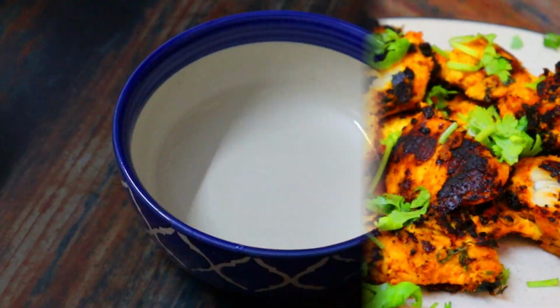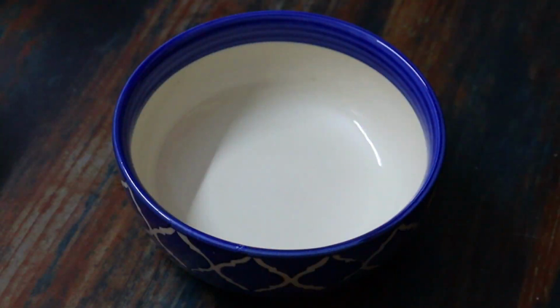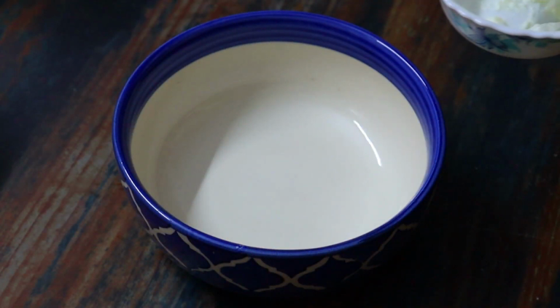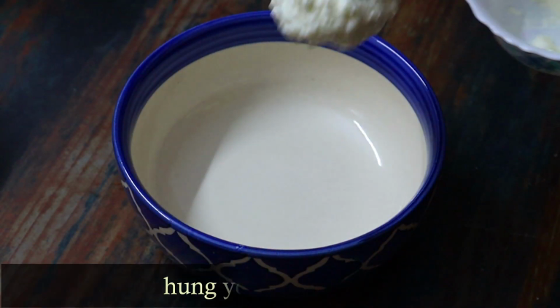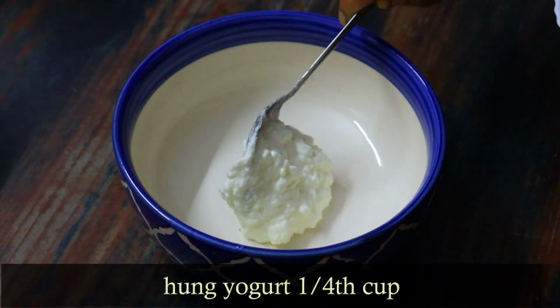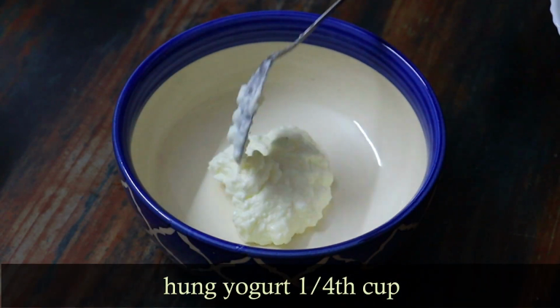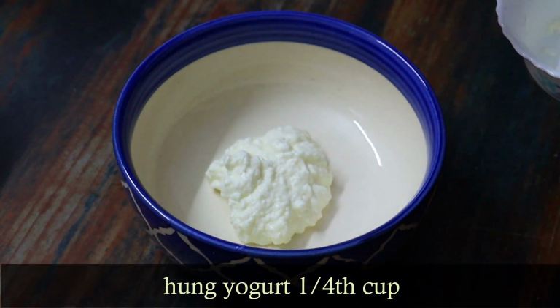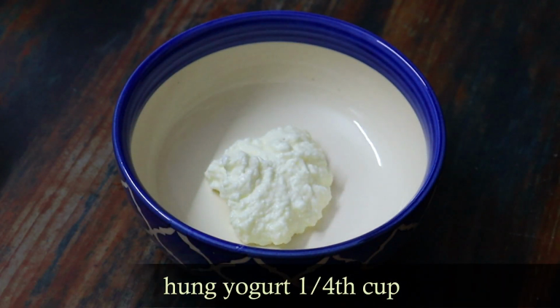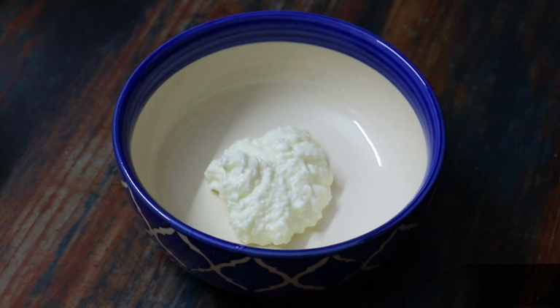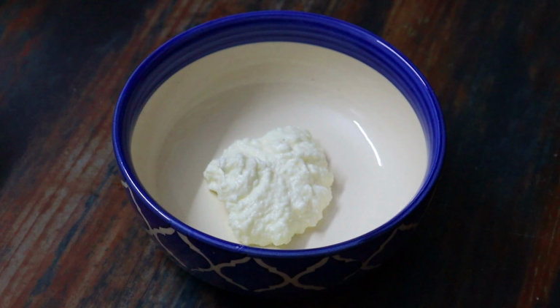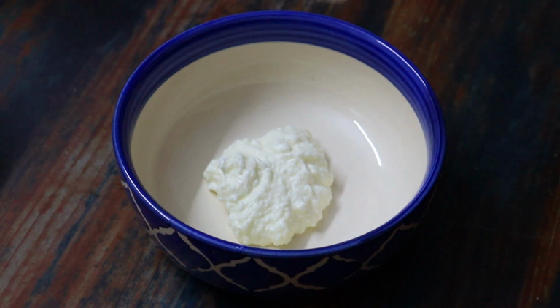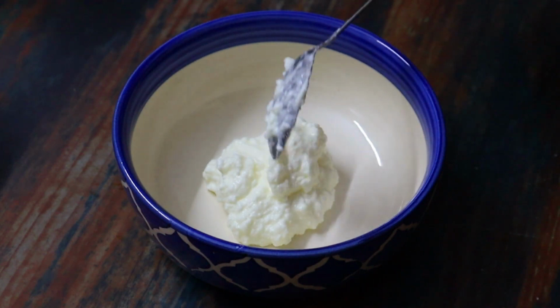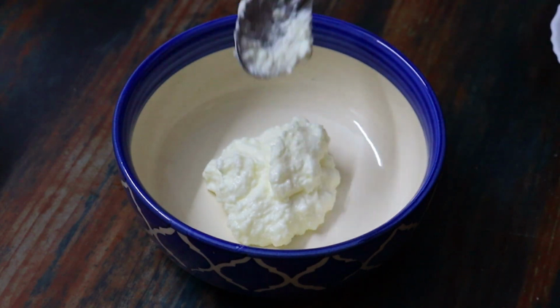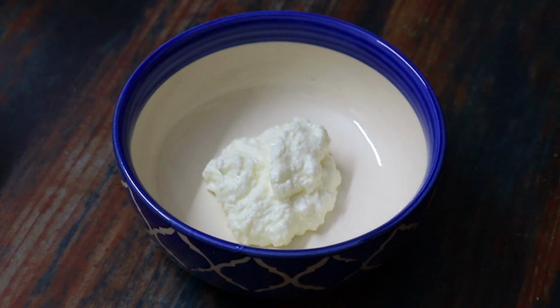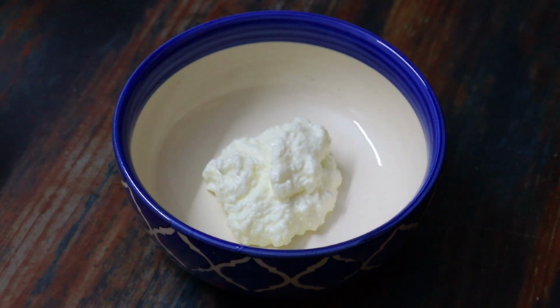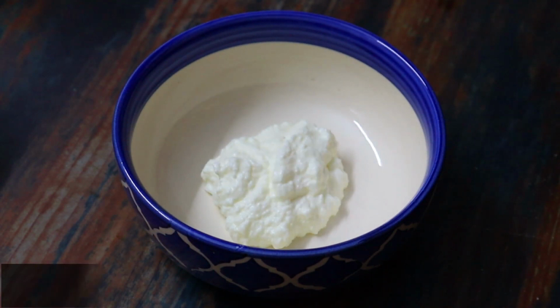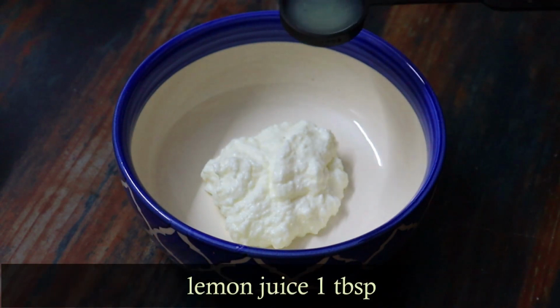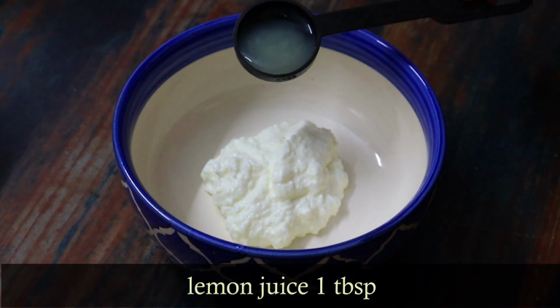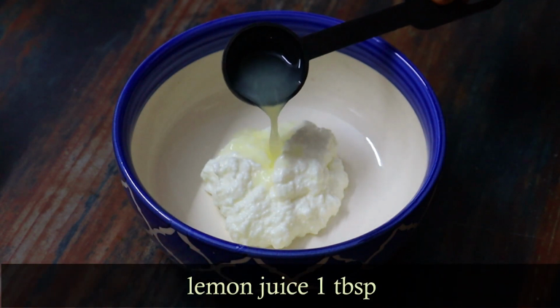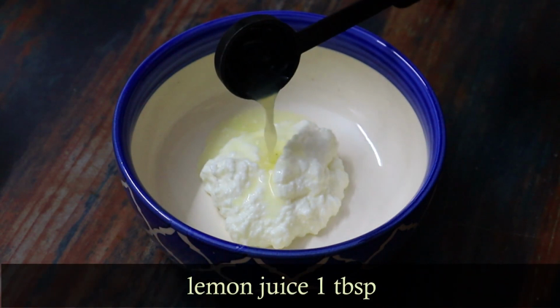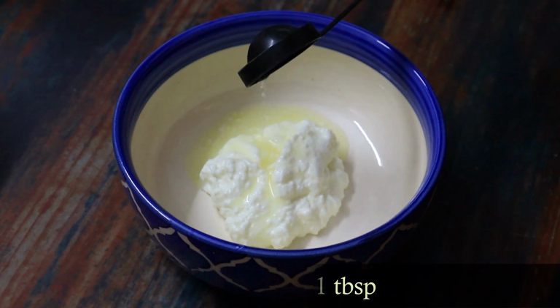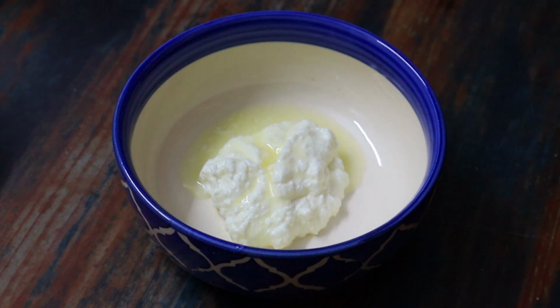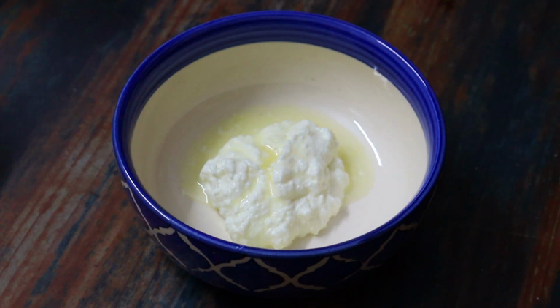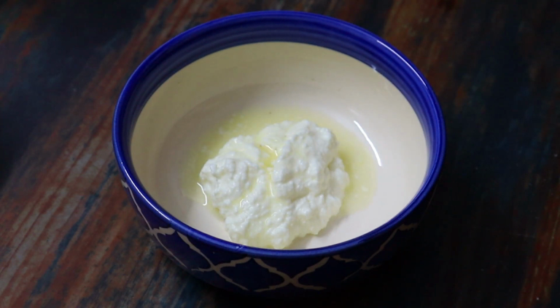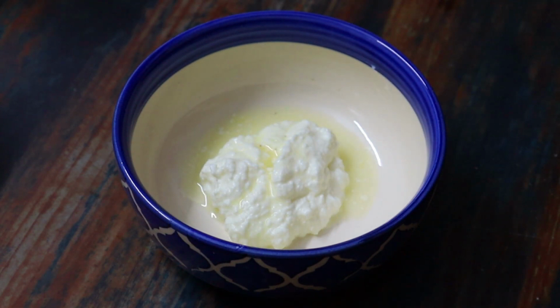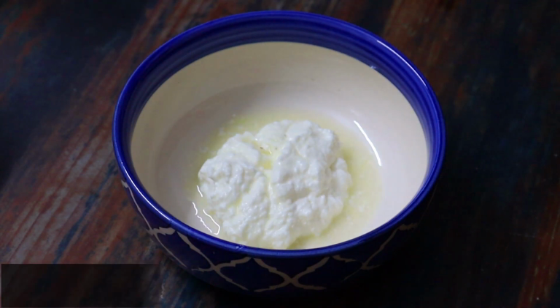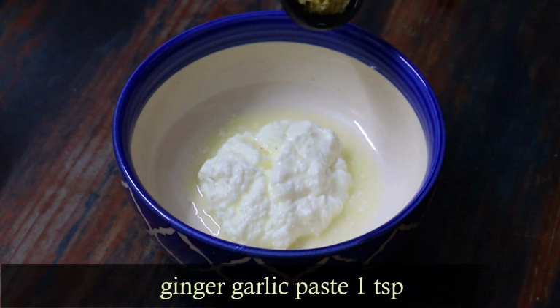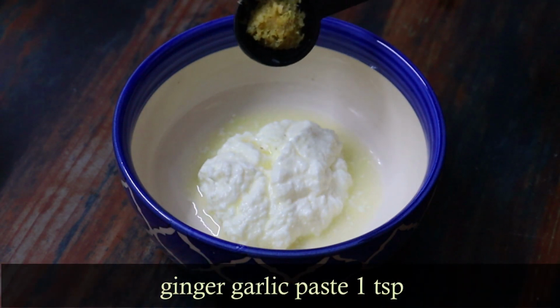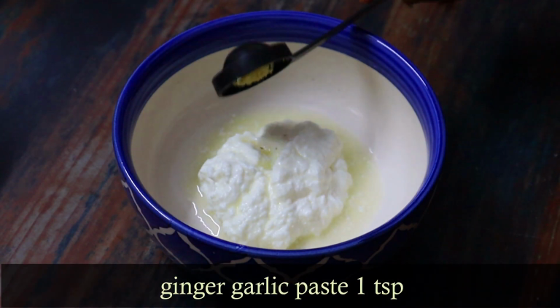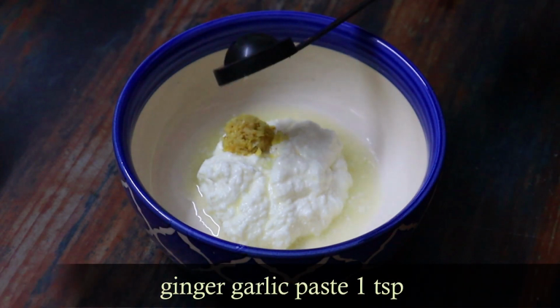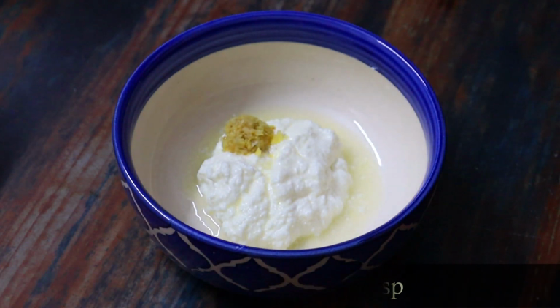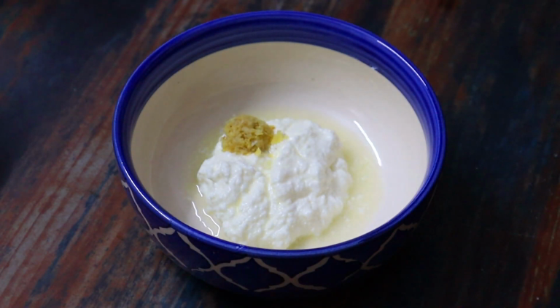First, let's make the marinade. I will use 2-3 teaspoons of yogurt and 1-3 teaspoons of ginger garlic paste.